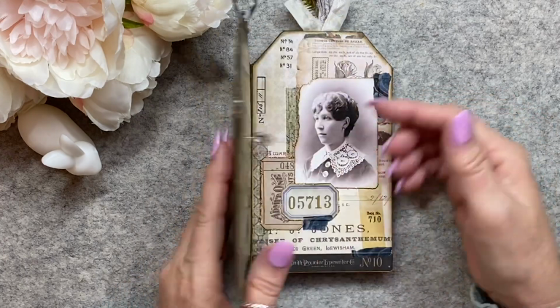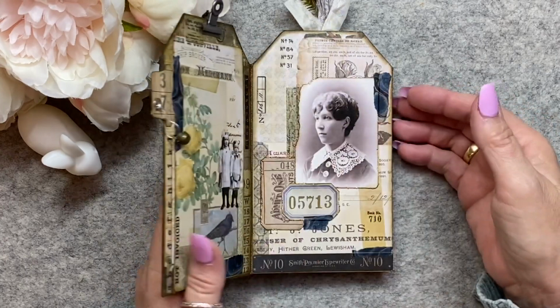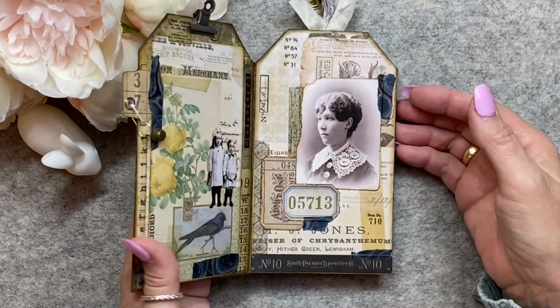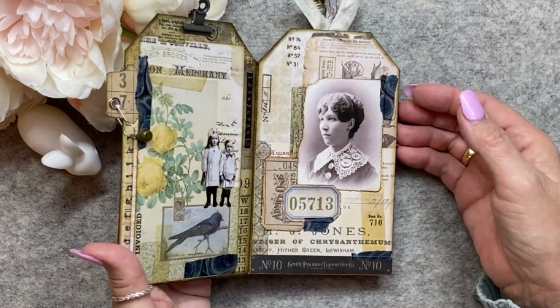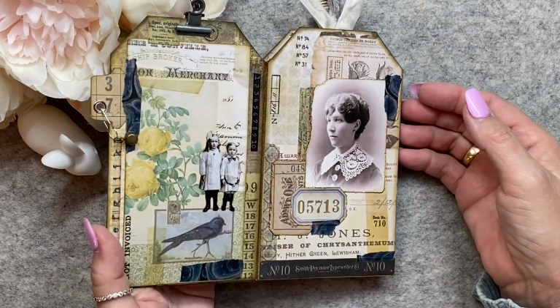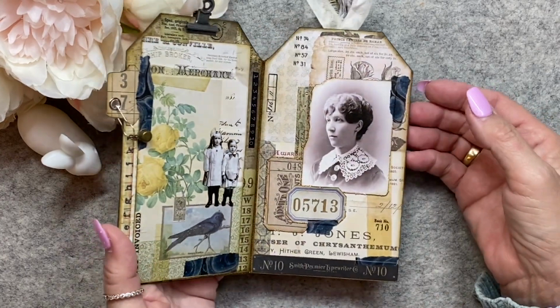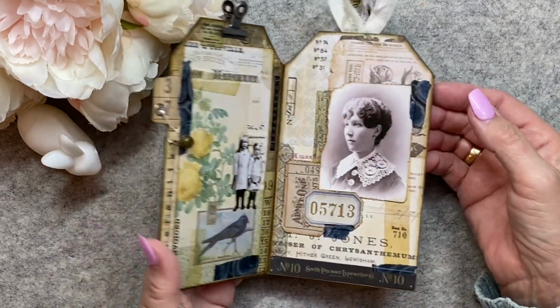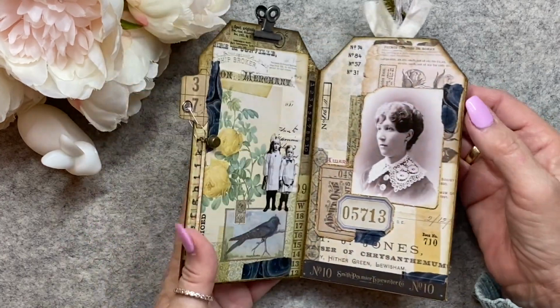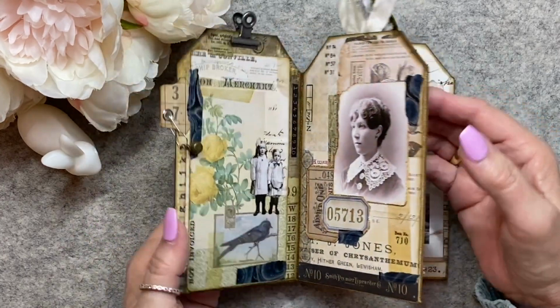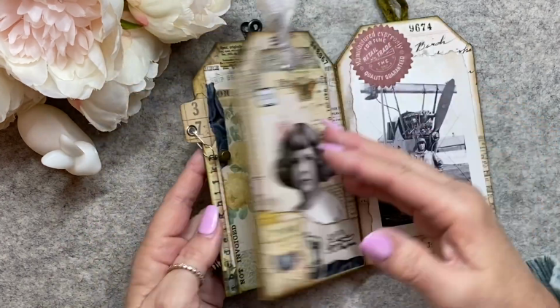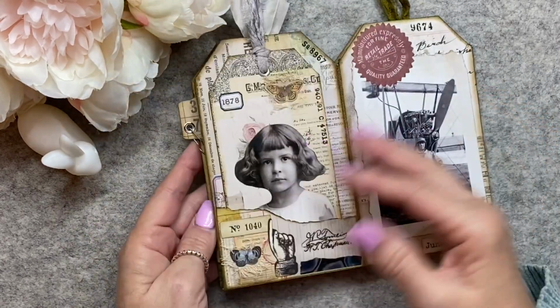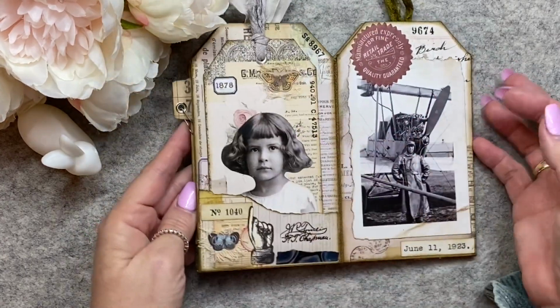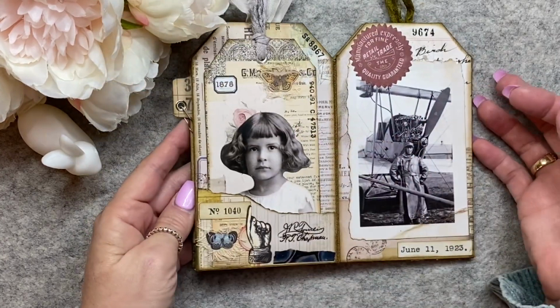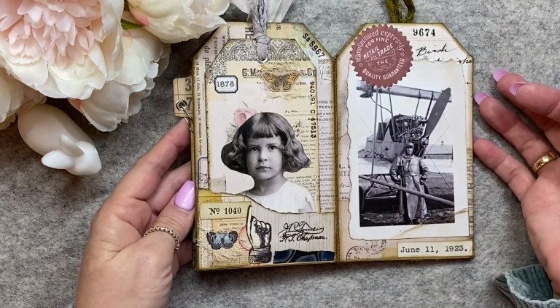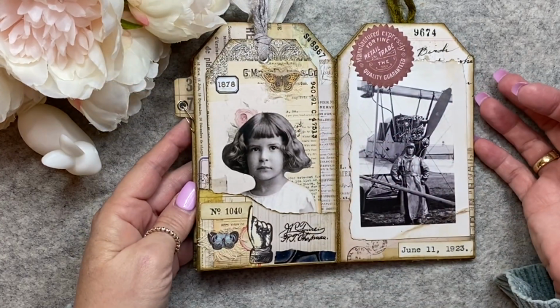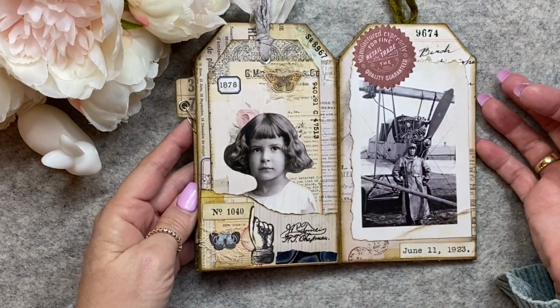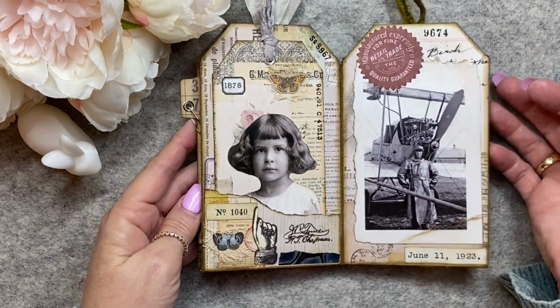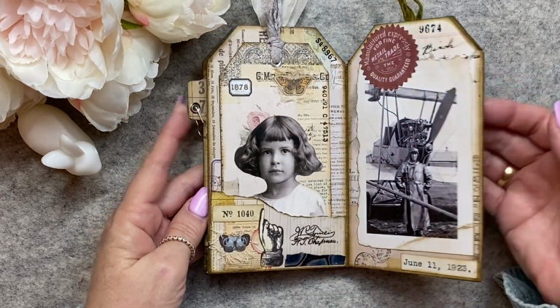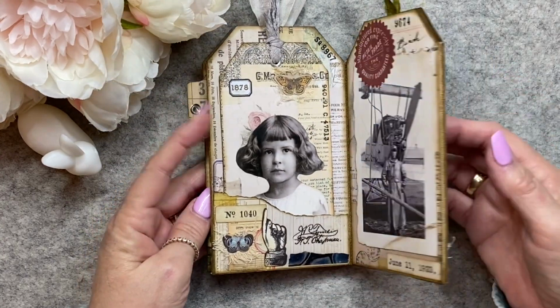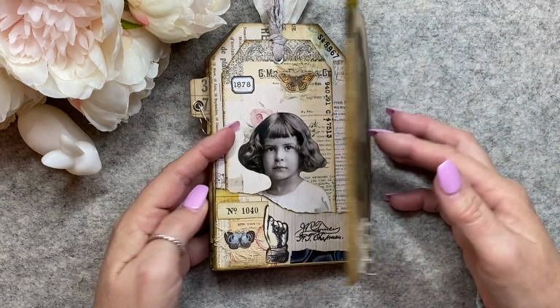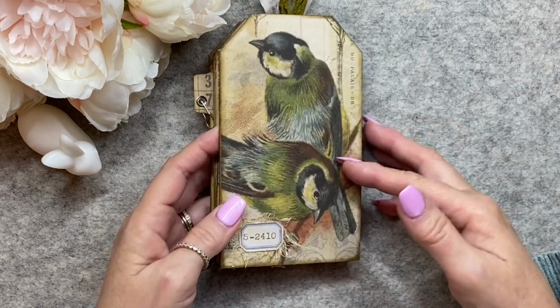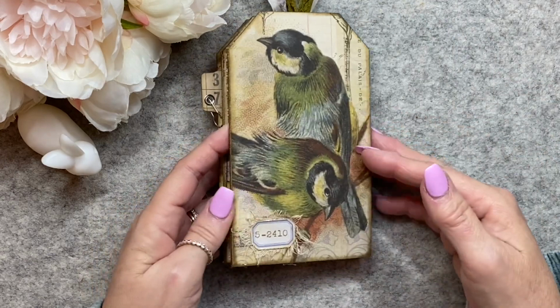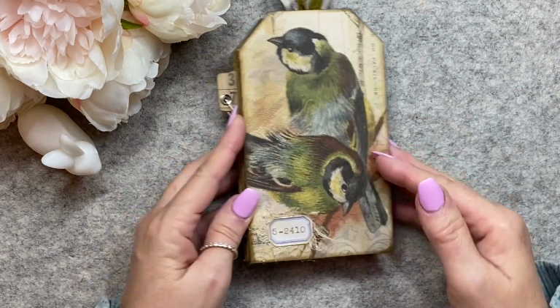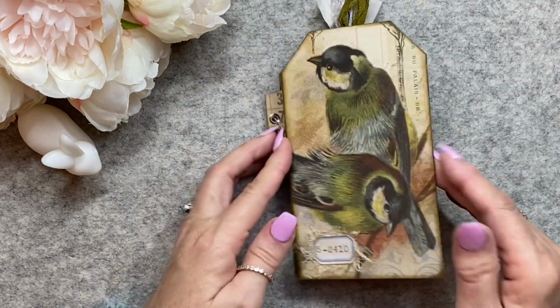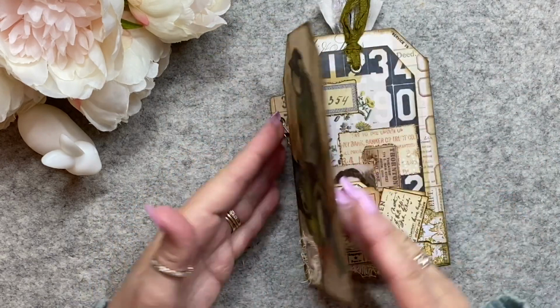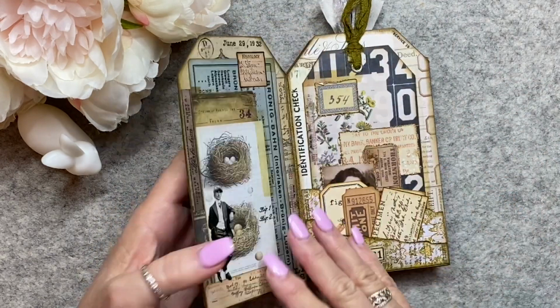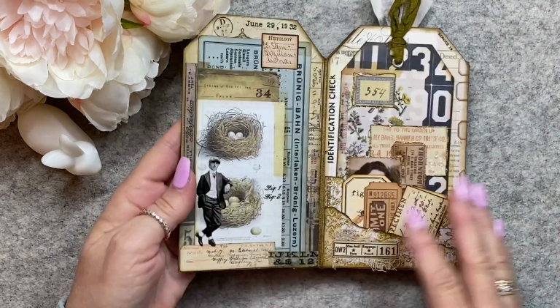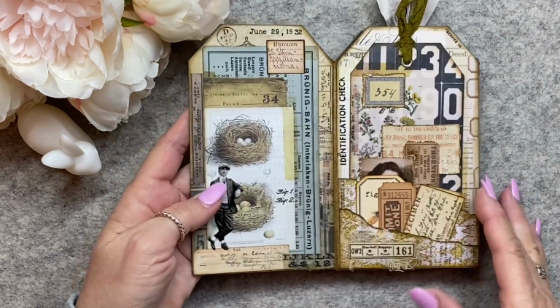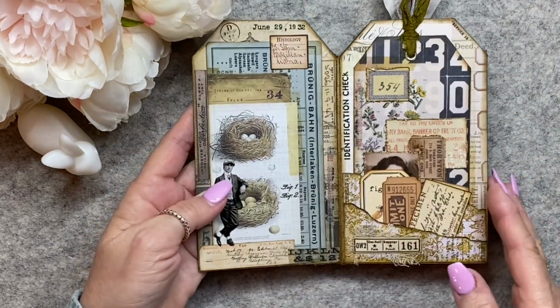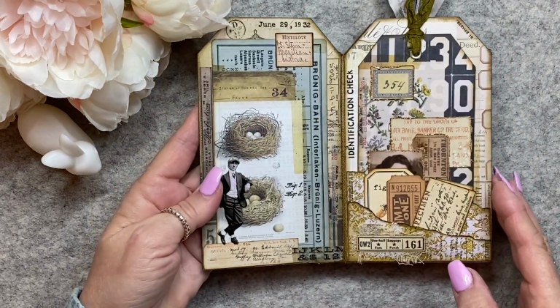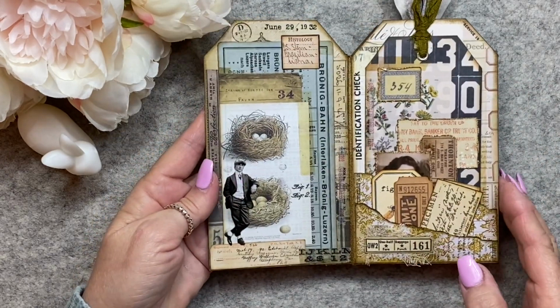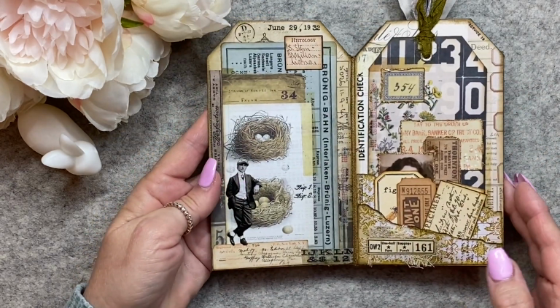Just an absolutely beautiful piece of art, and would have been so much fun to make, I would imagine.